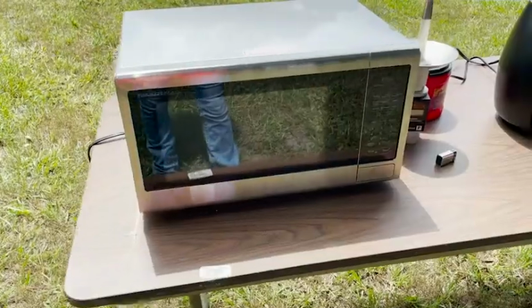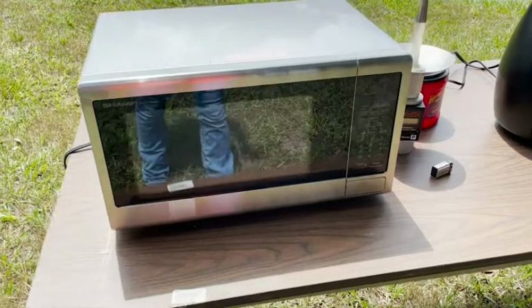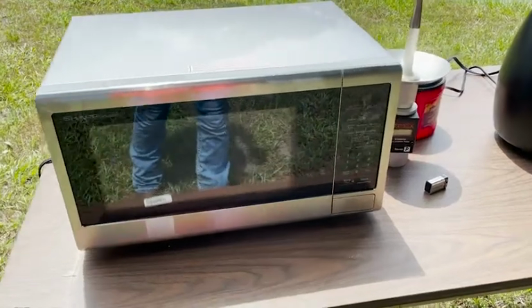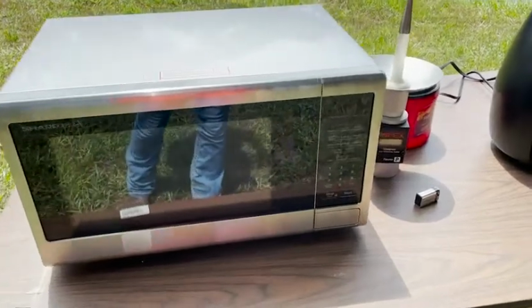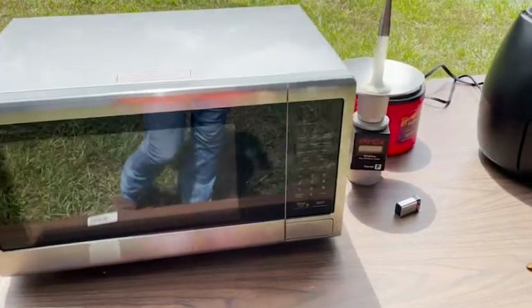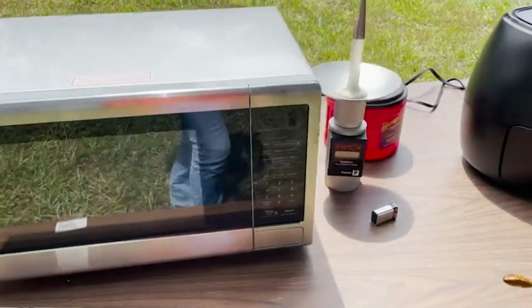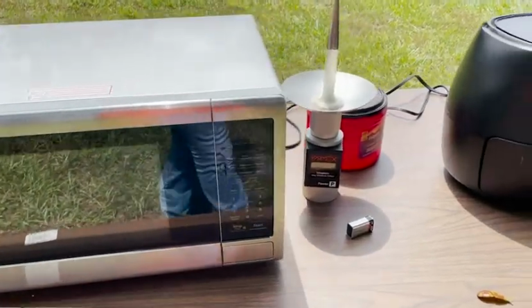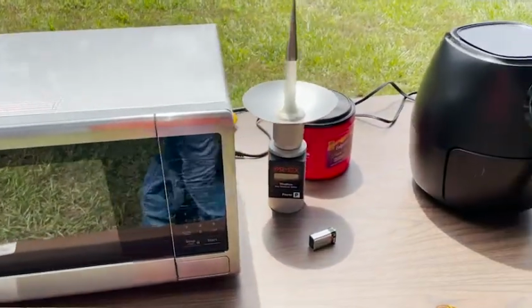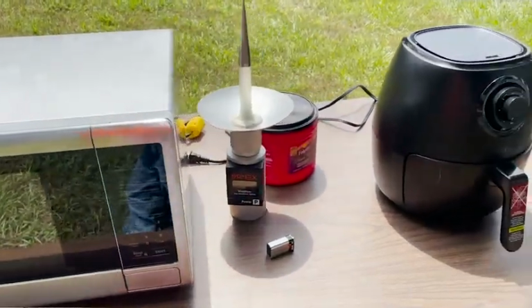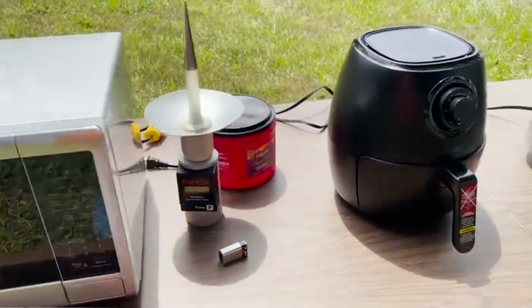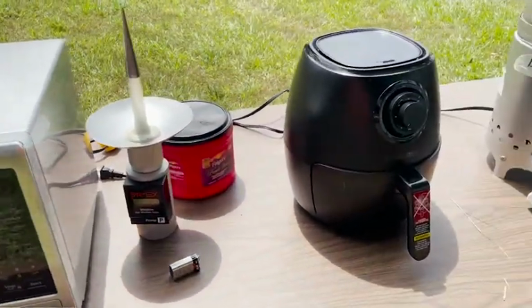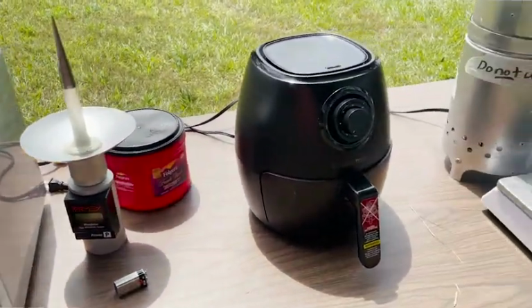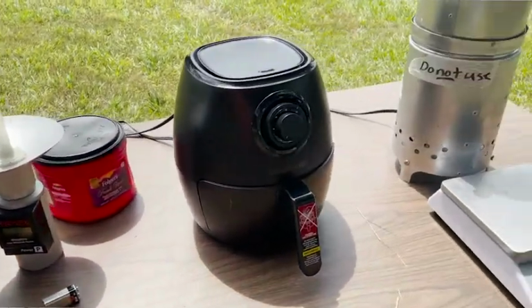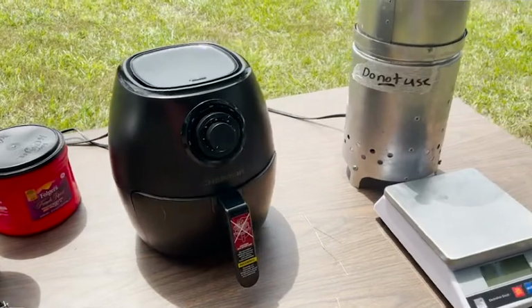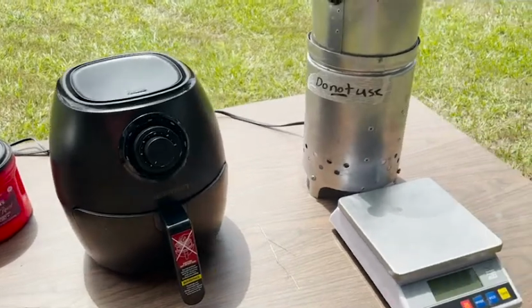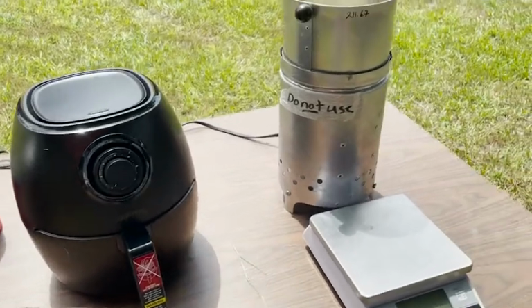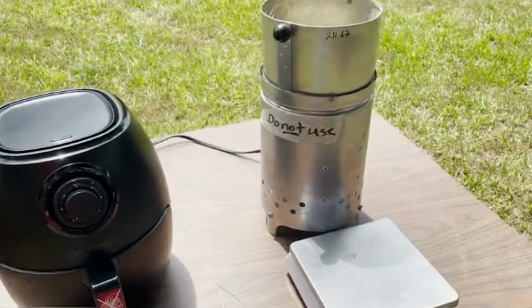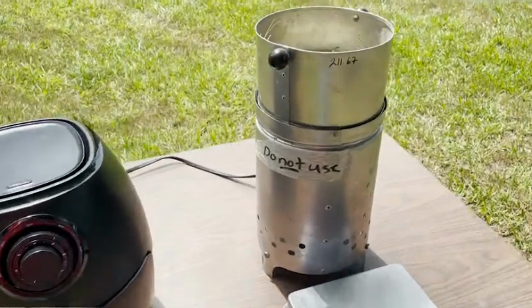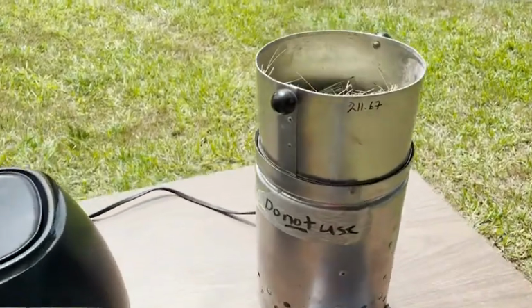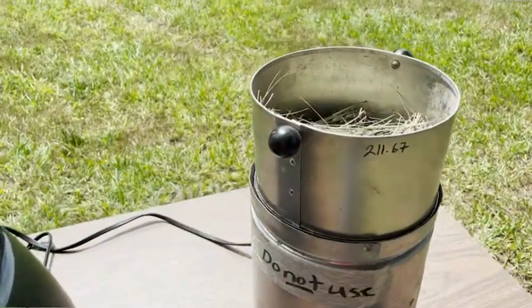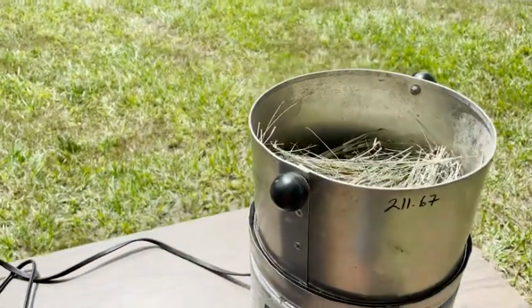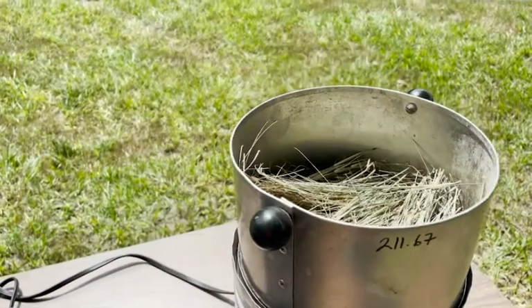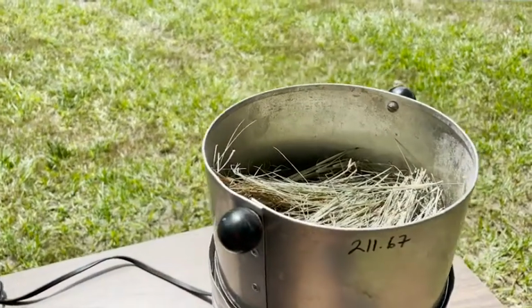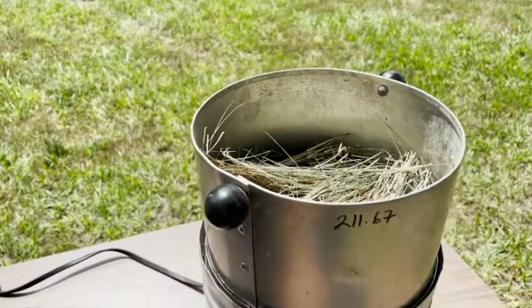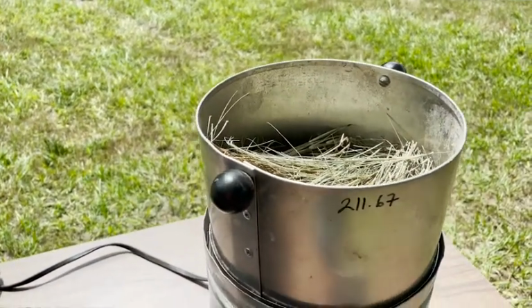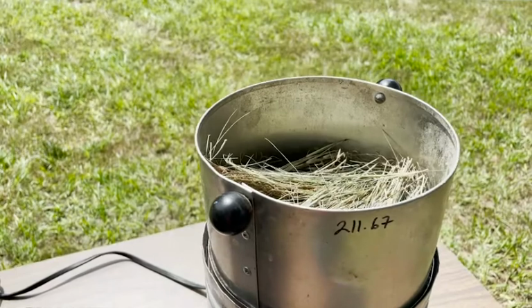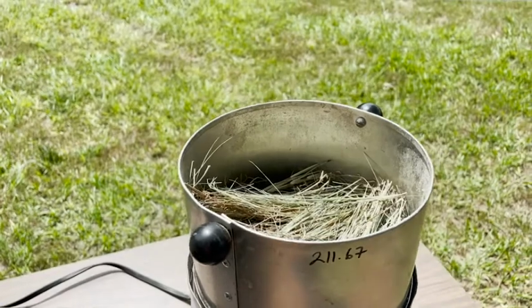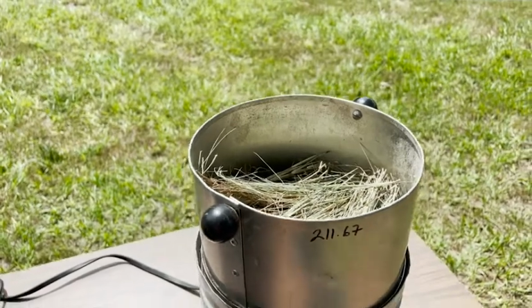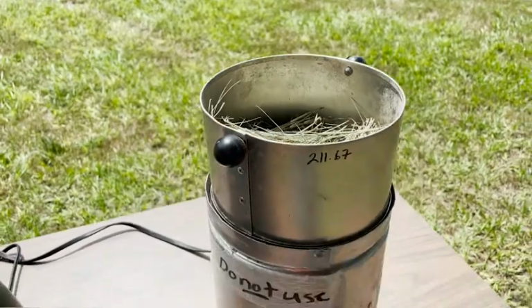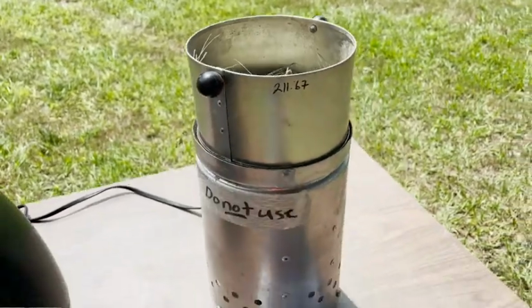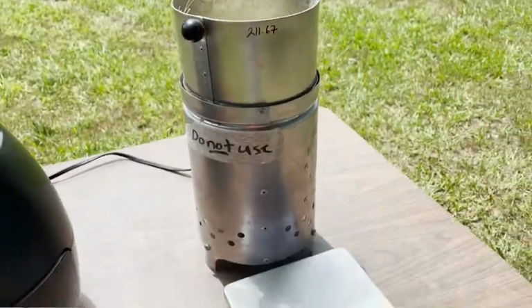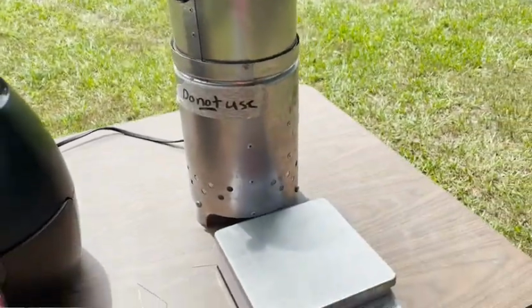We have several tools here that we can use to try to estimate the dry matter of the hay. One that would be quite important is the scale, because you need to weigh the initial material.